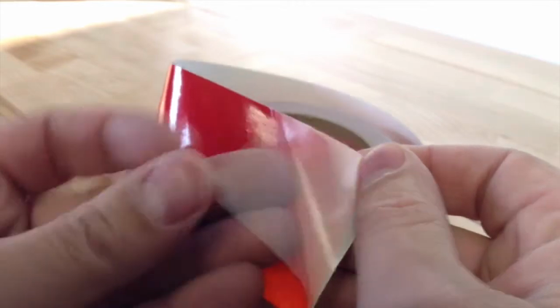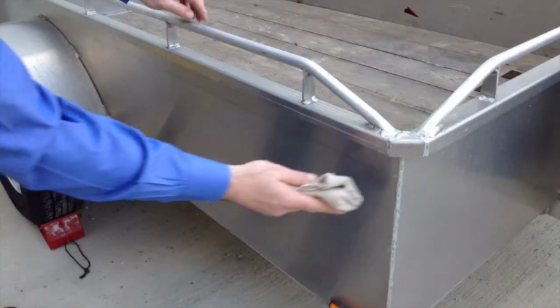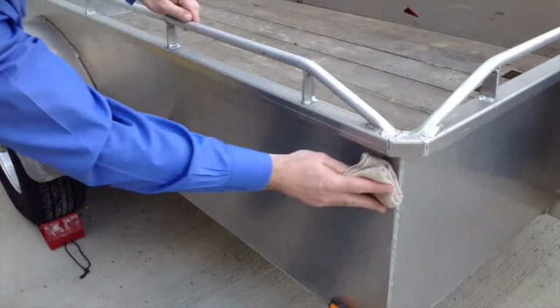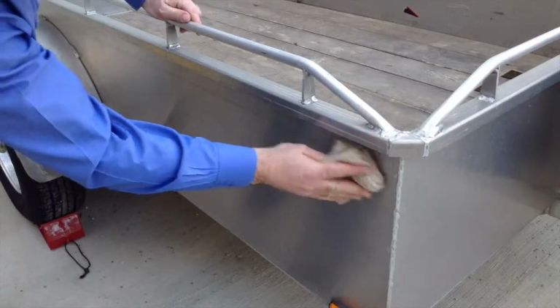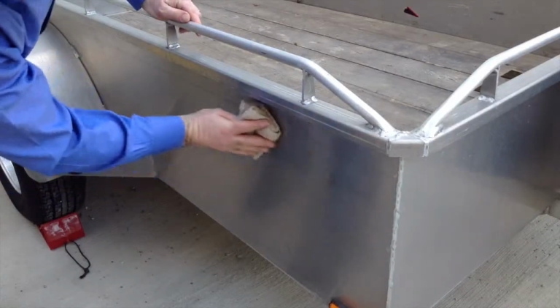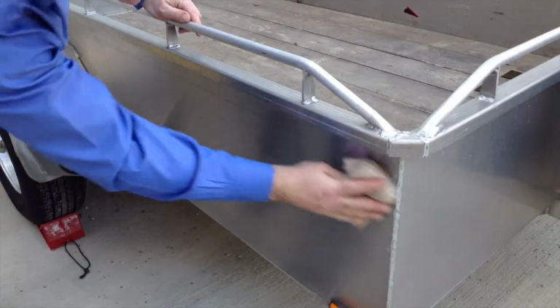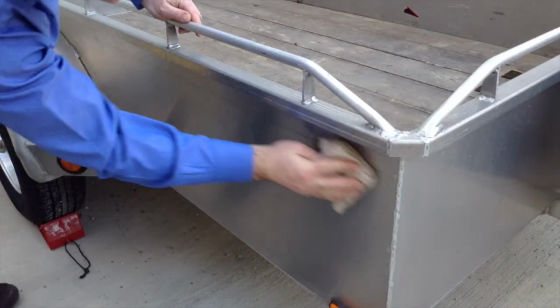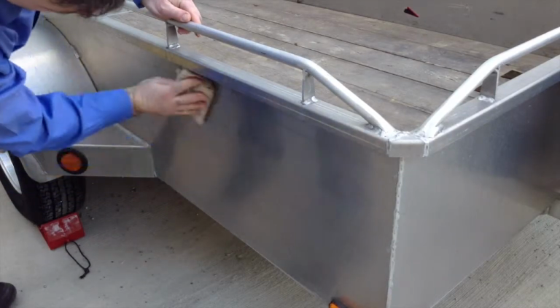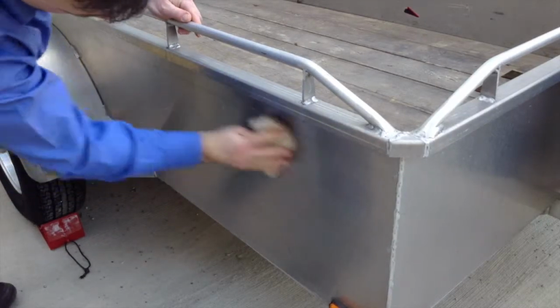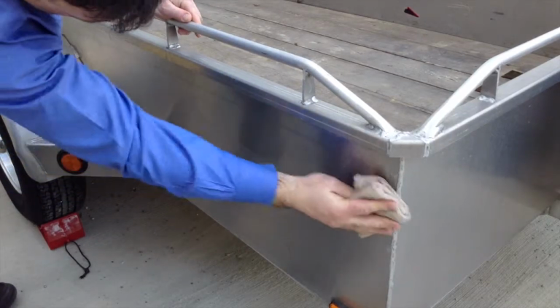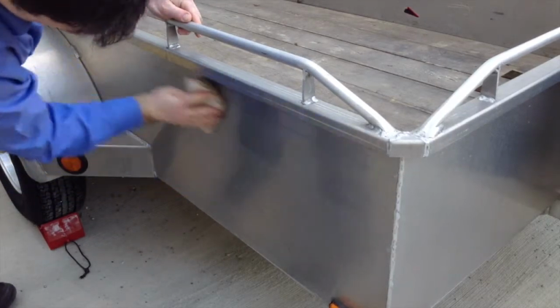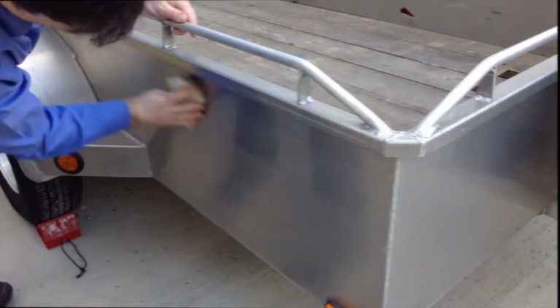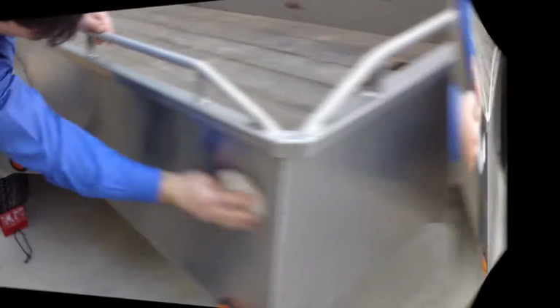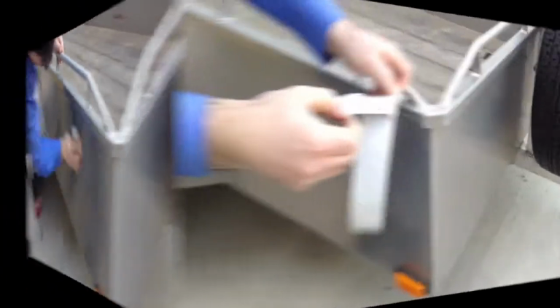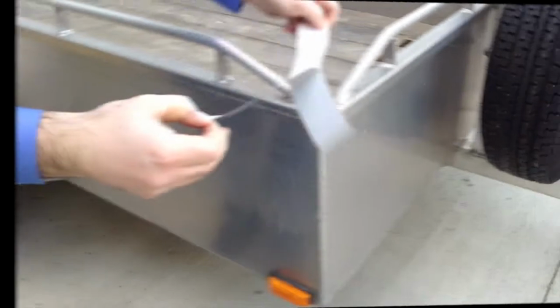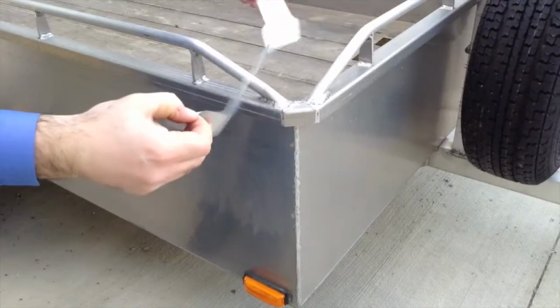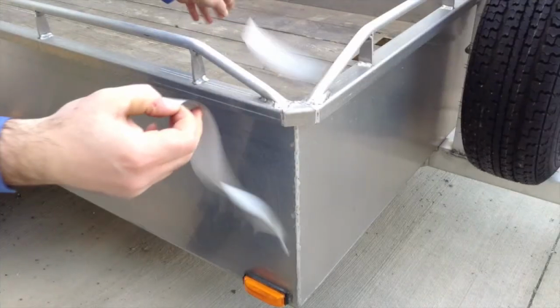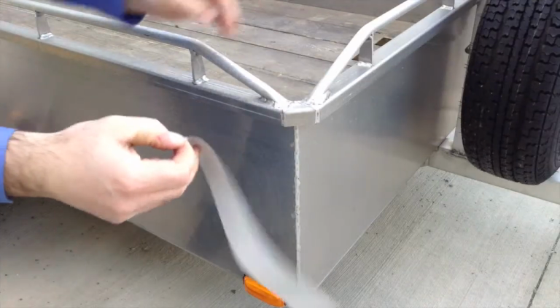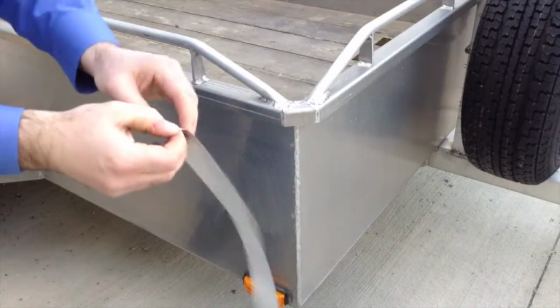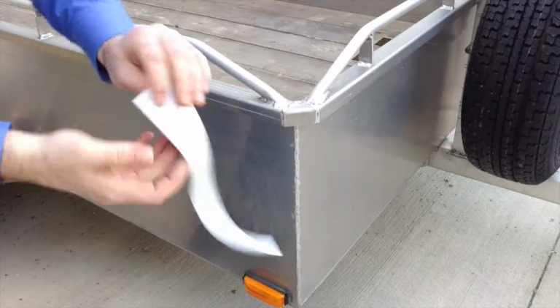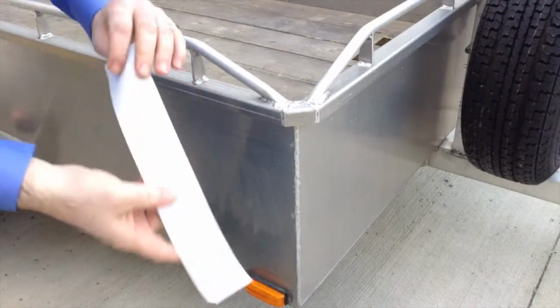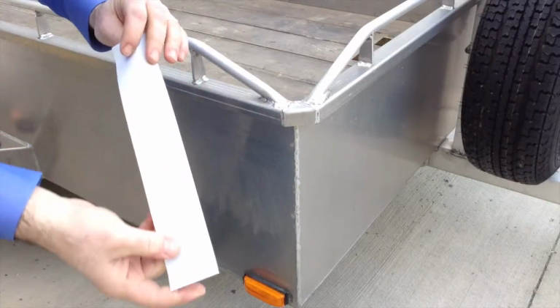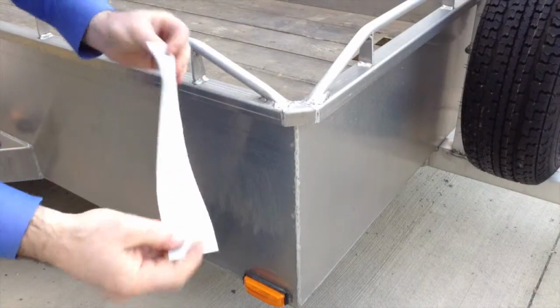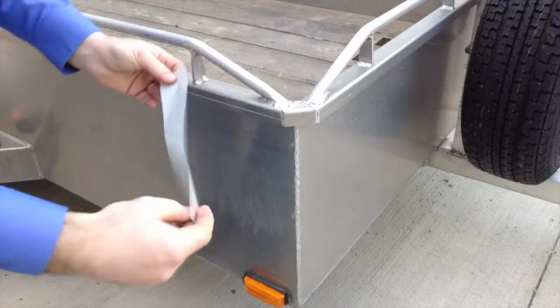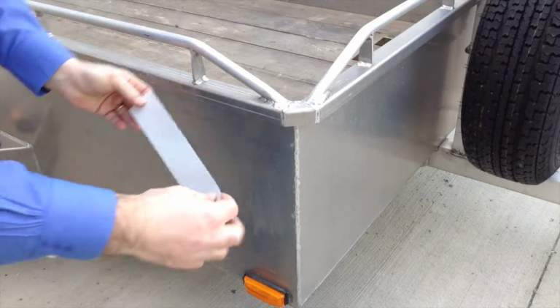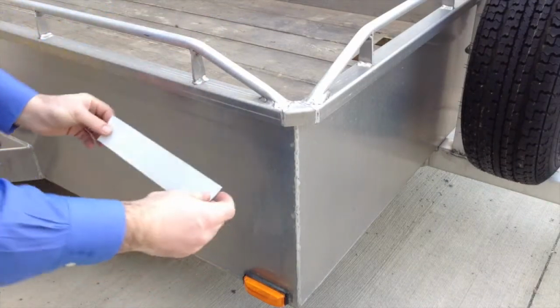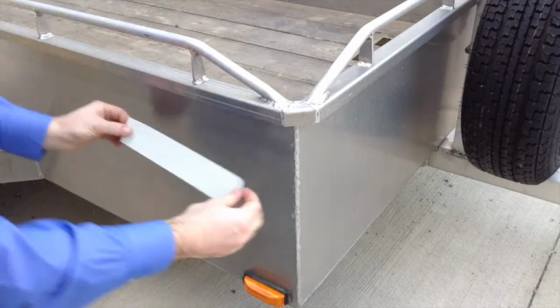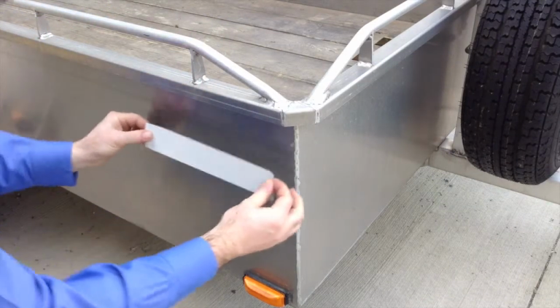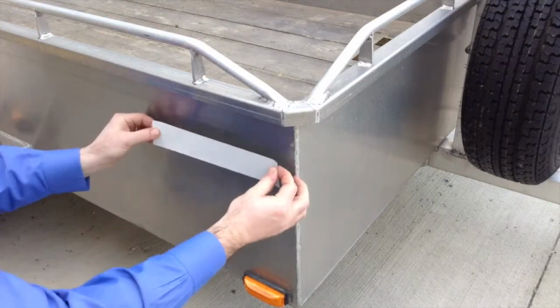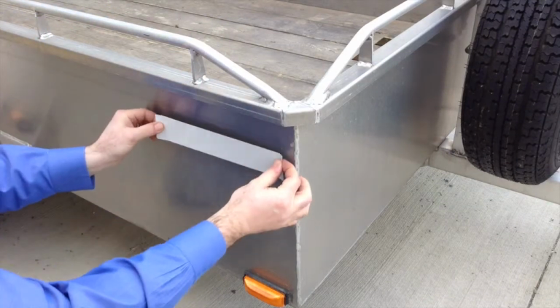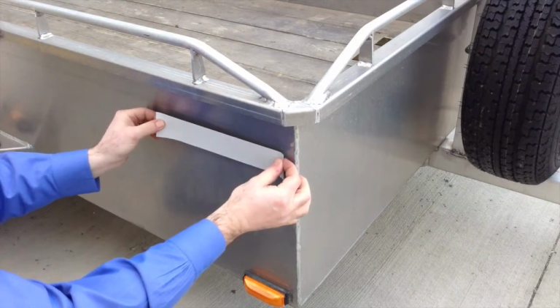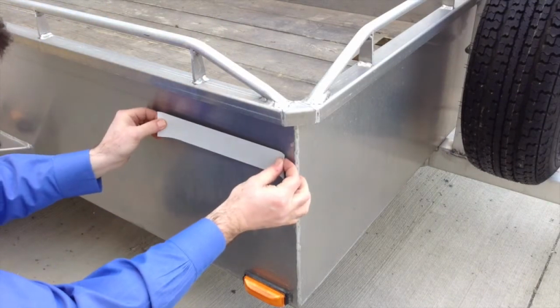When properly applied, the permanent adhesive system will adhere to most clean, dry, and smooth surfaces, including rigid metal and plastics.